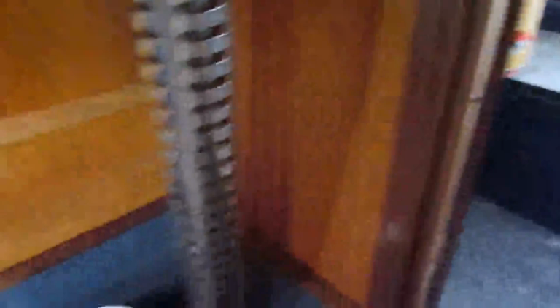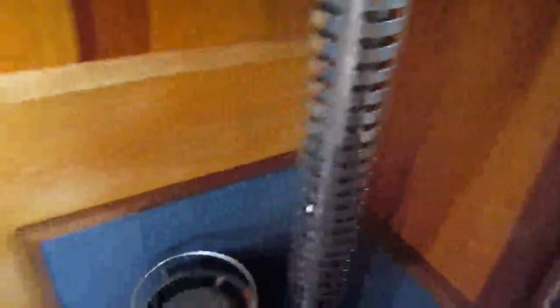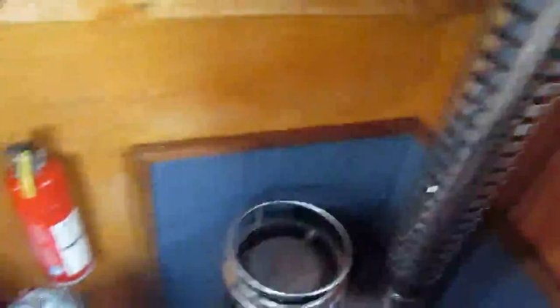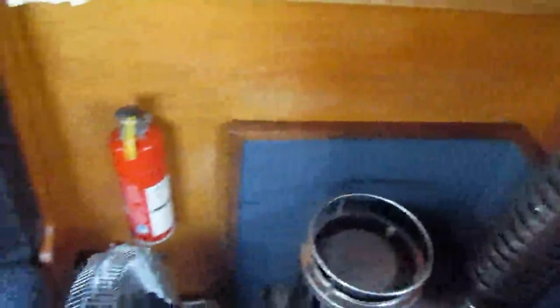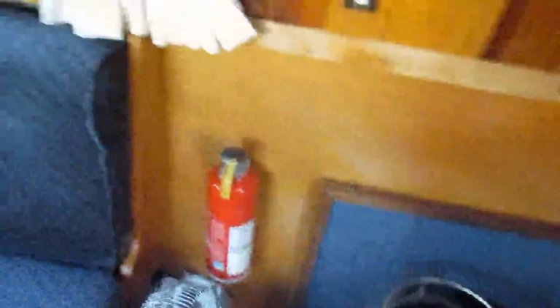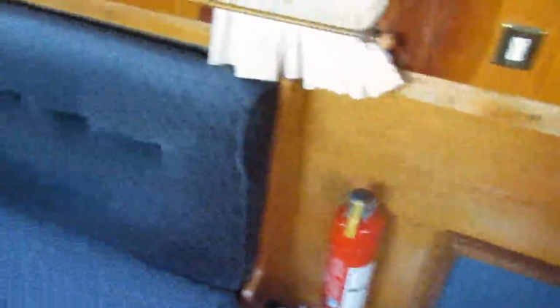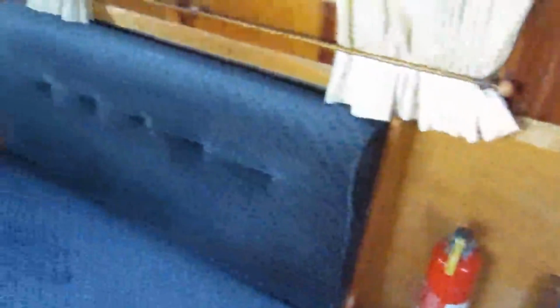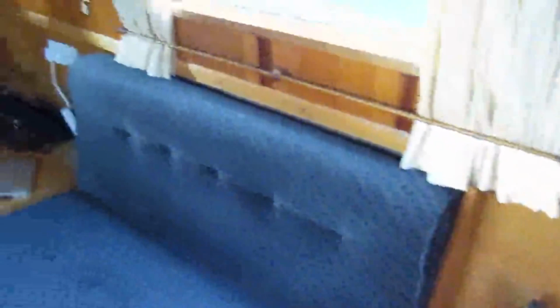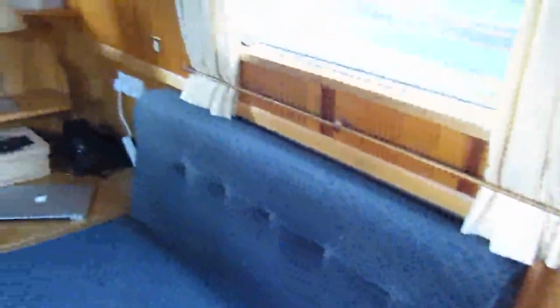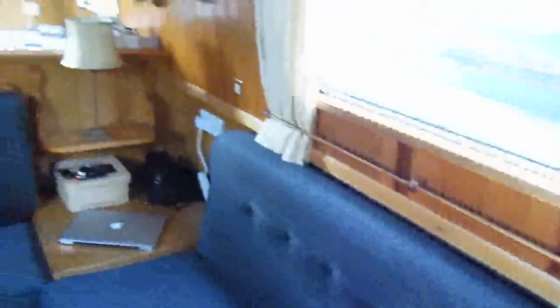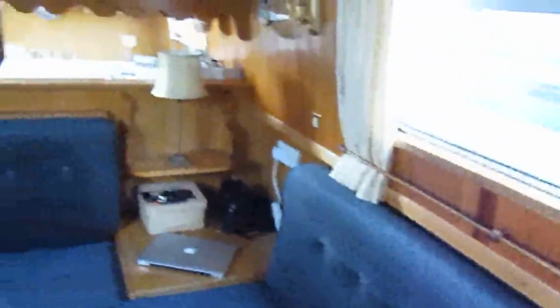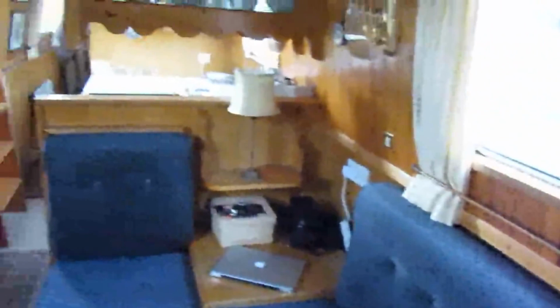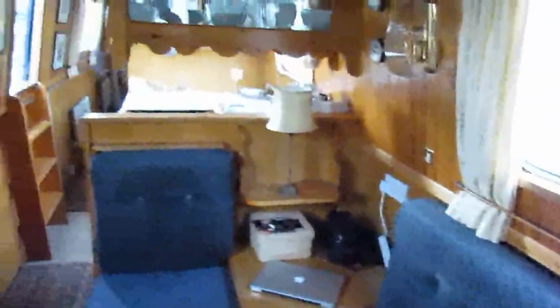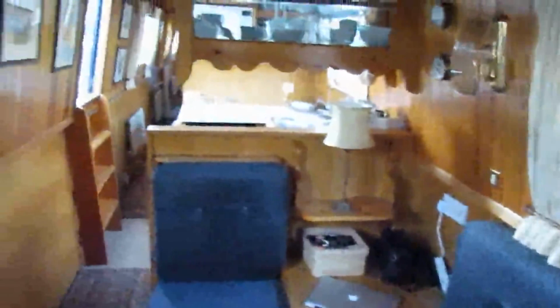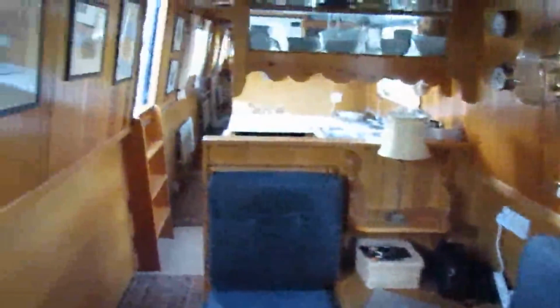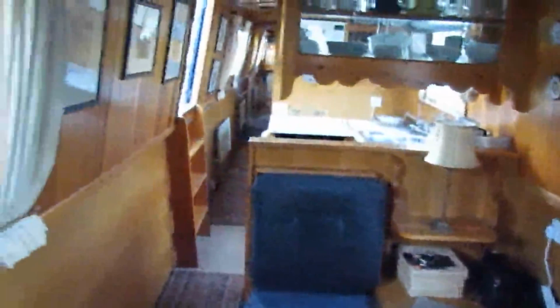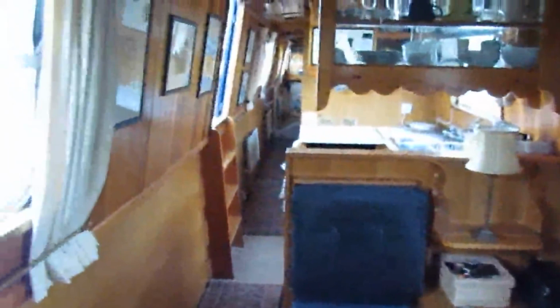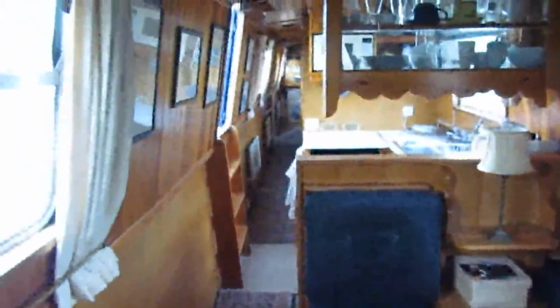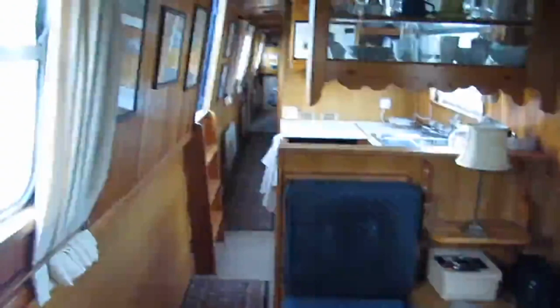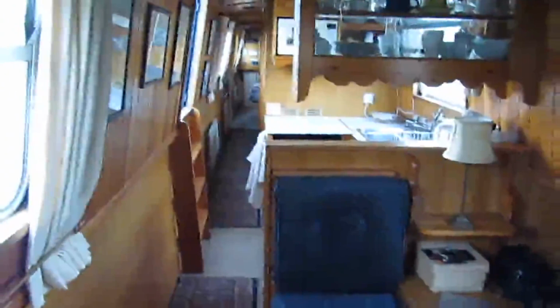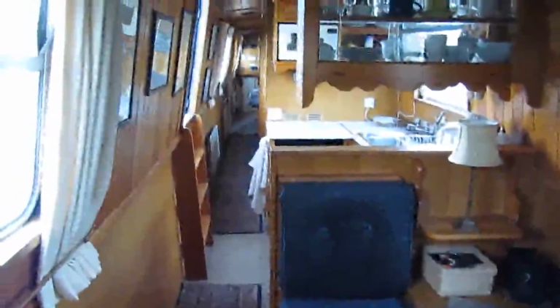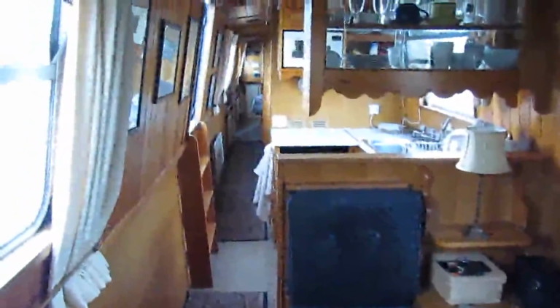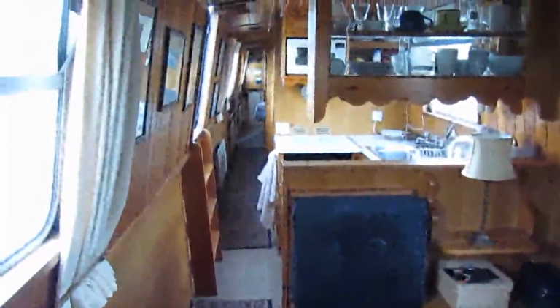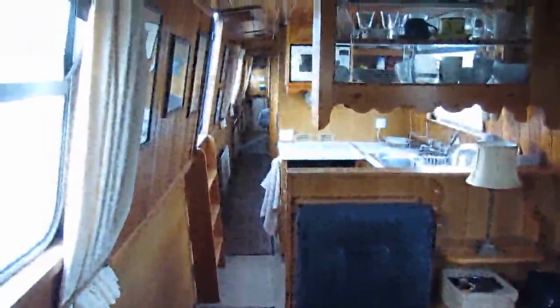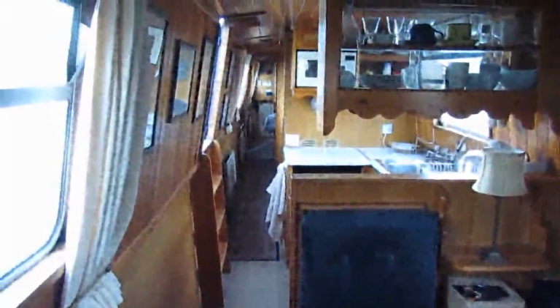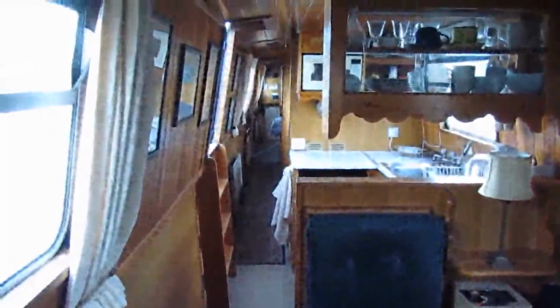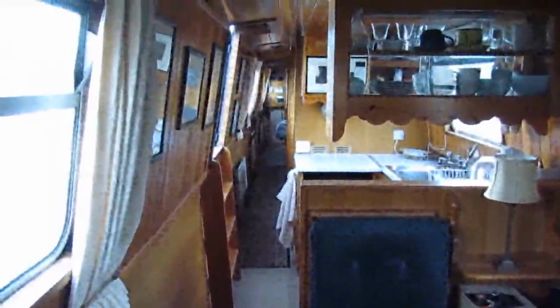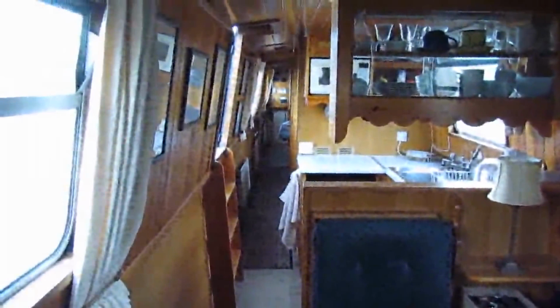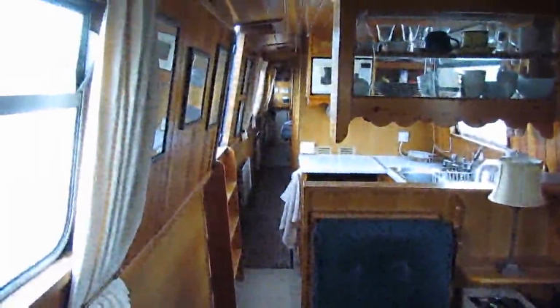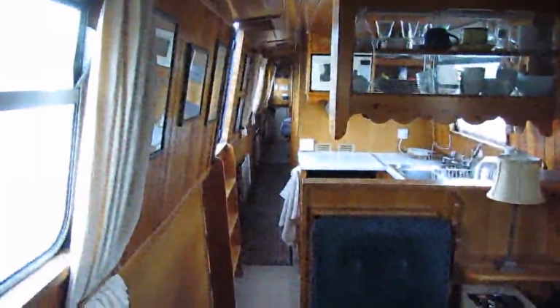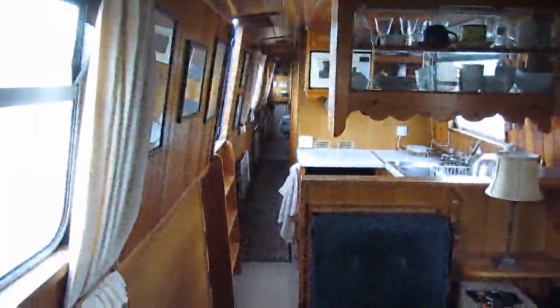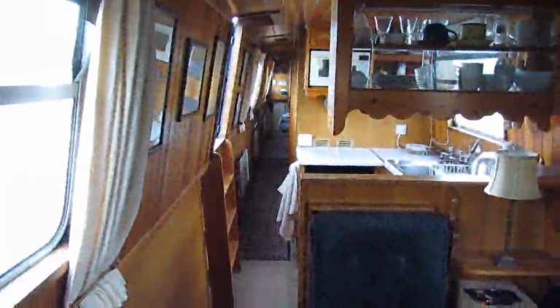Just having a look around again at the perspective of the entire inside from the front of the boat — beautiful it is.